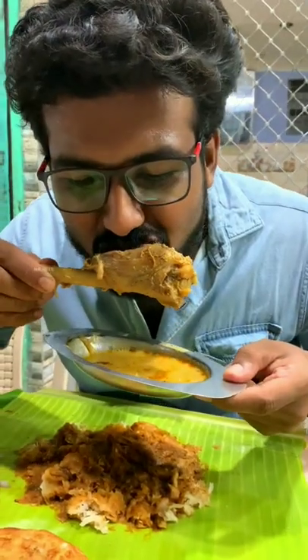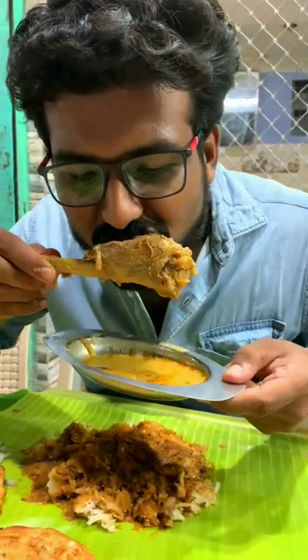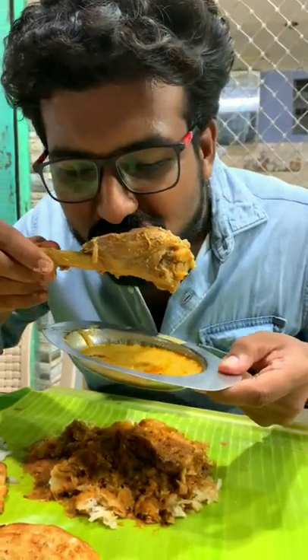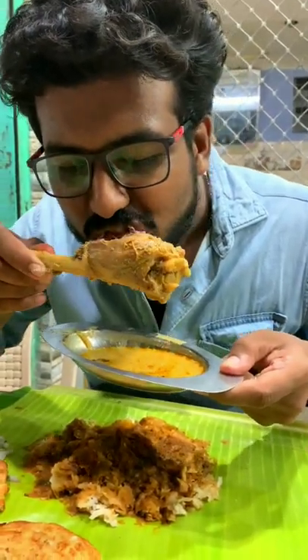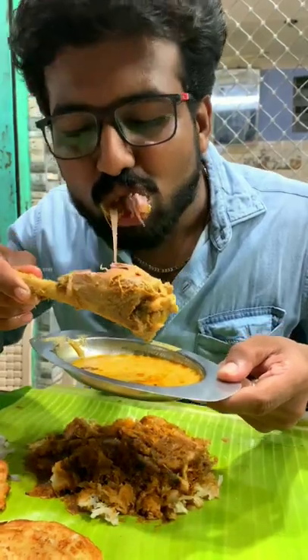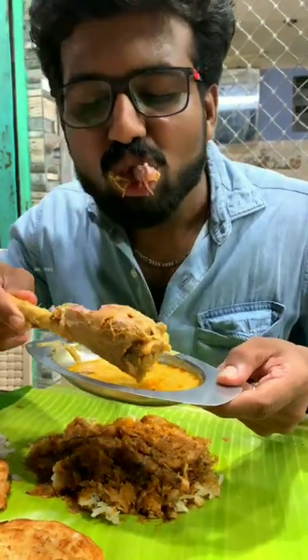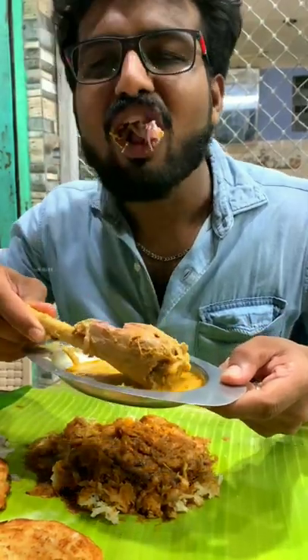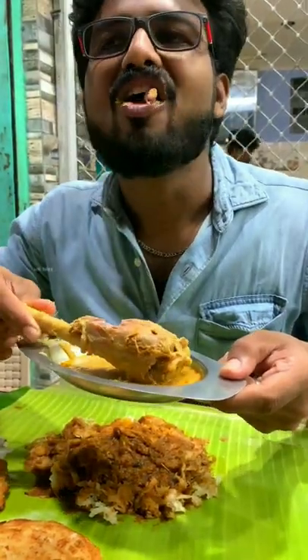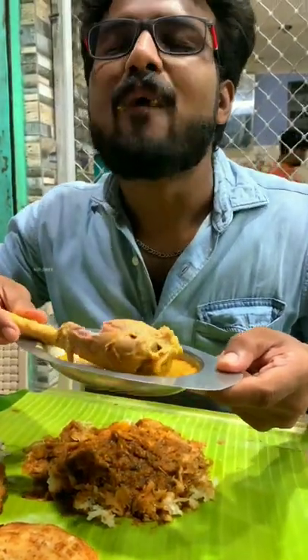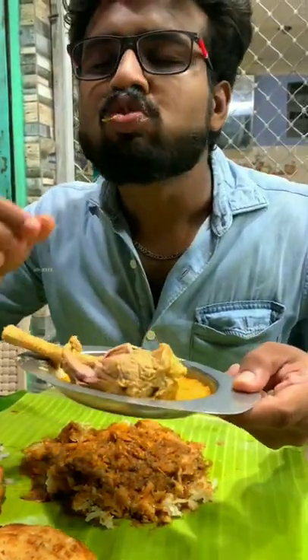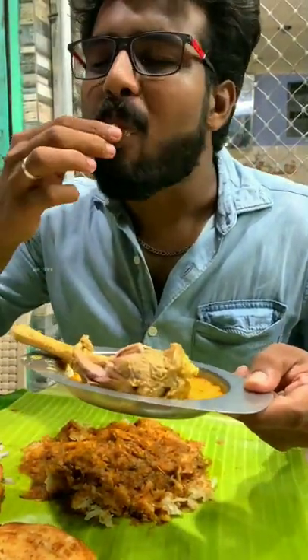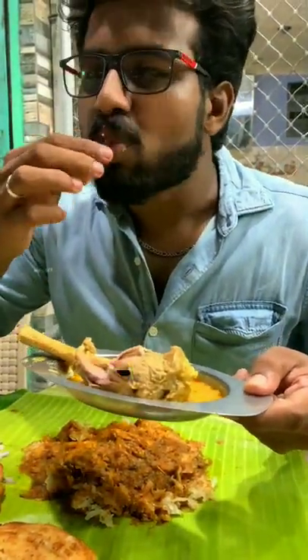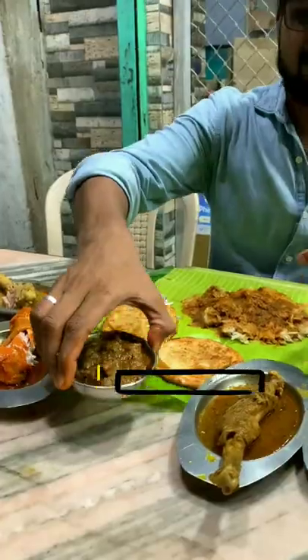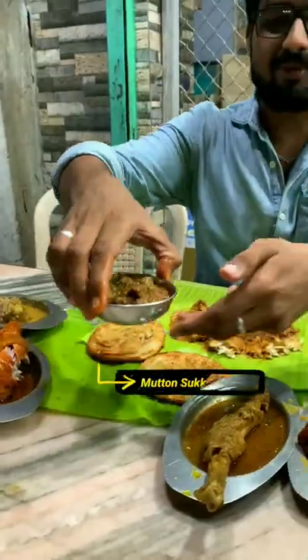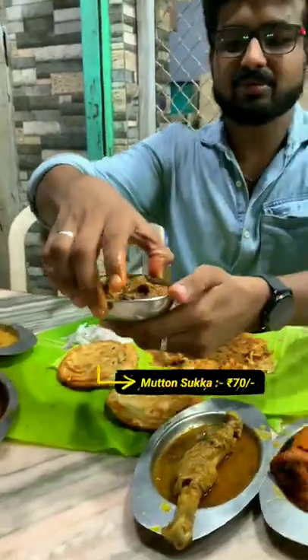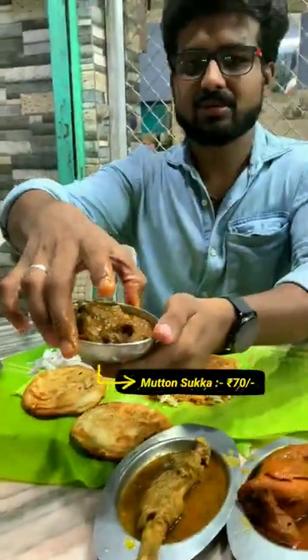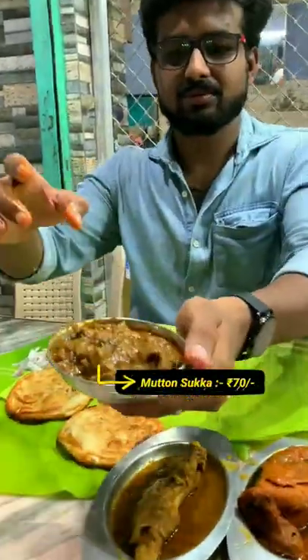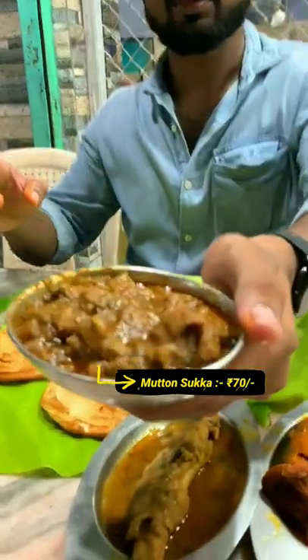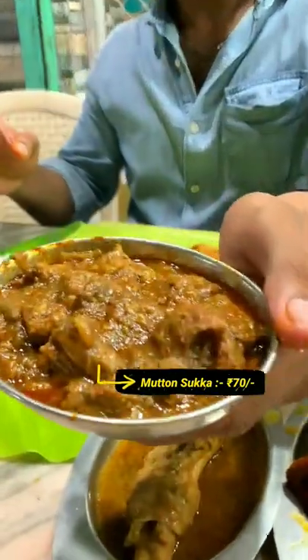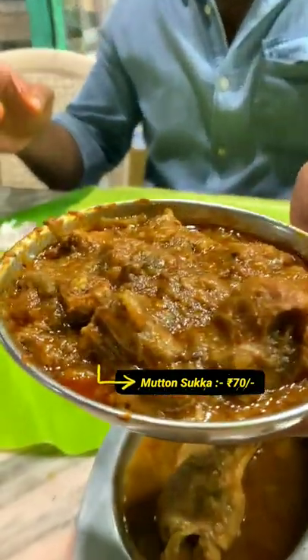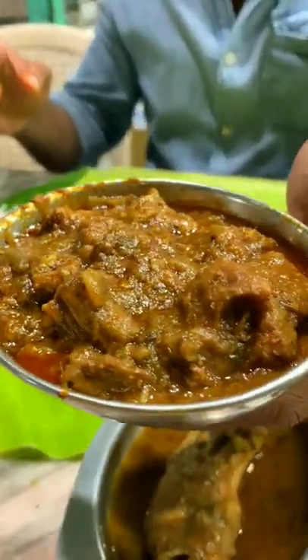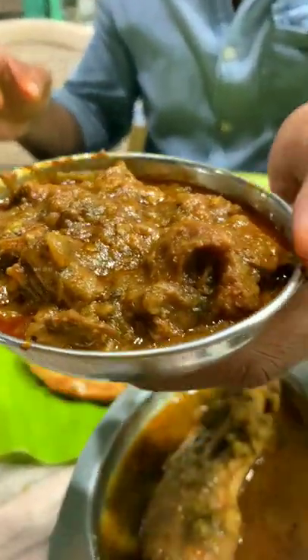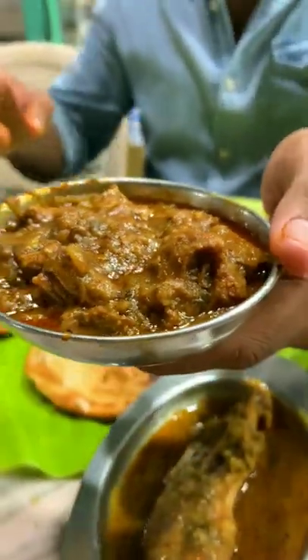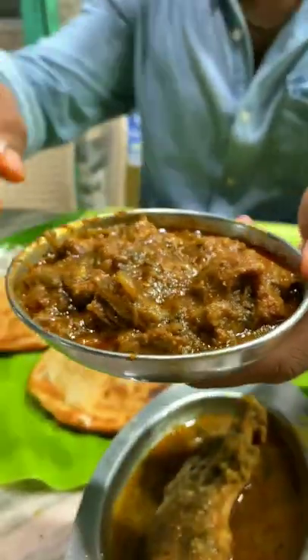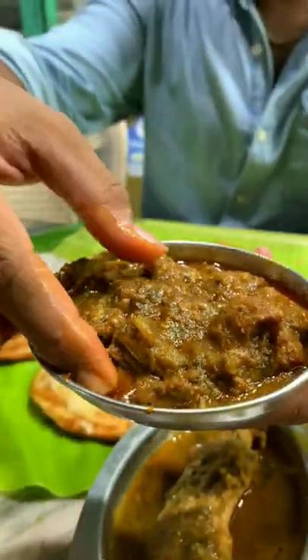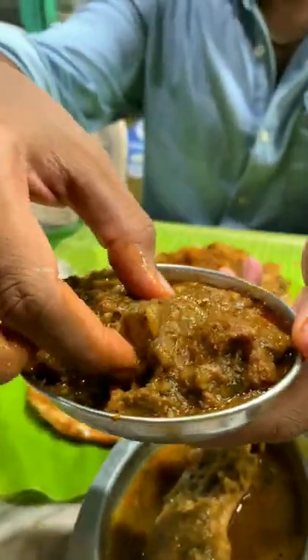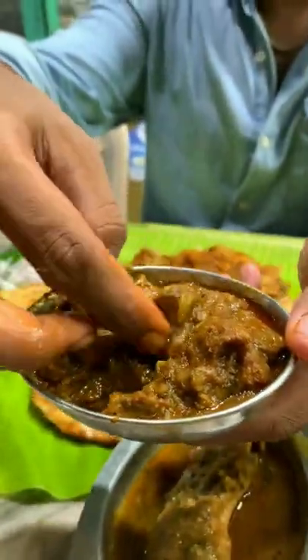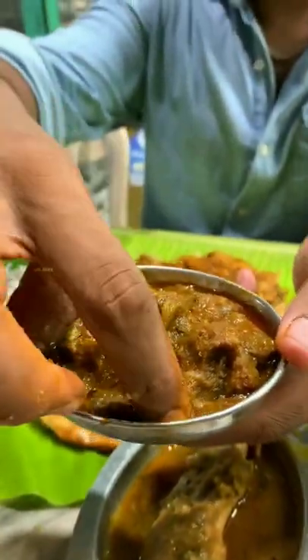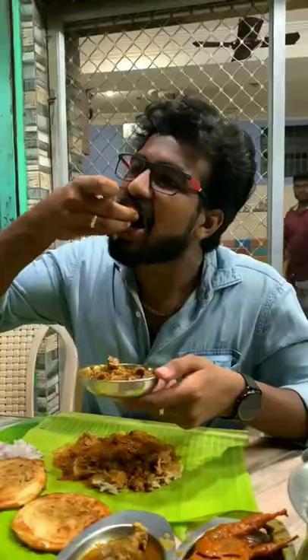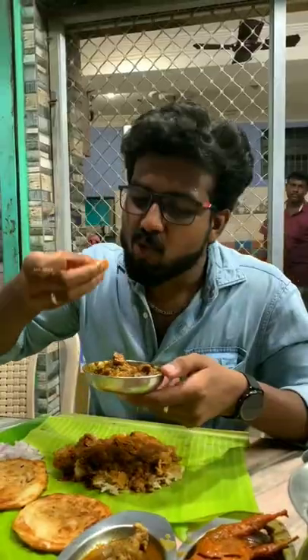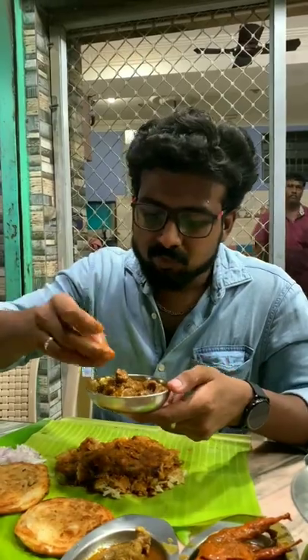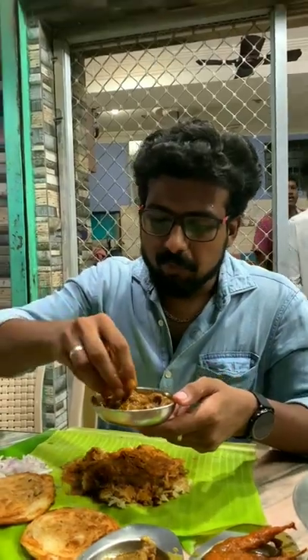It's soft. All the pepper. Cut the mutton and let's try it.